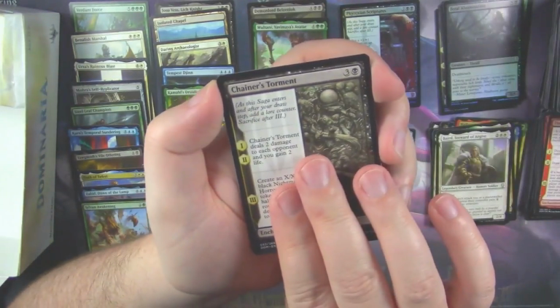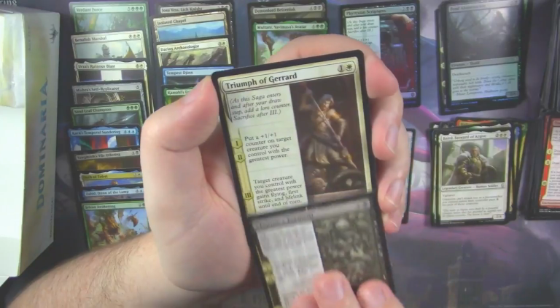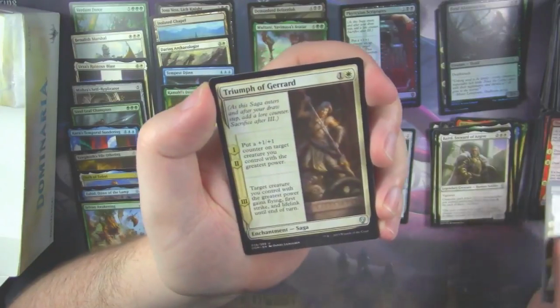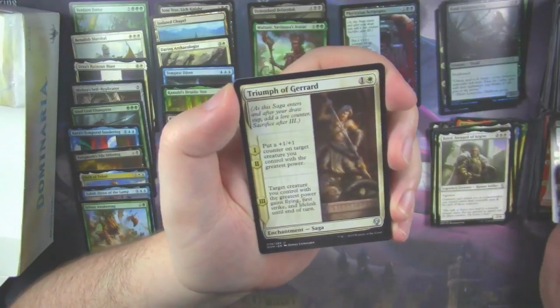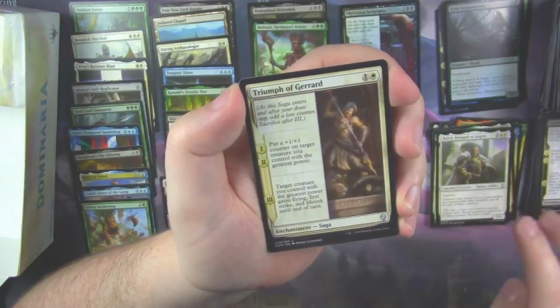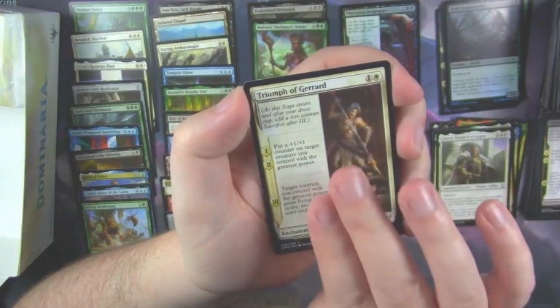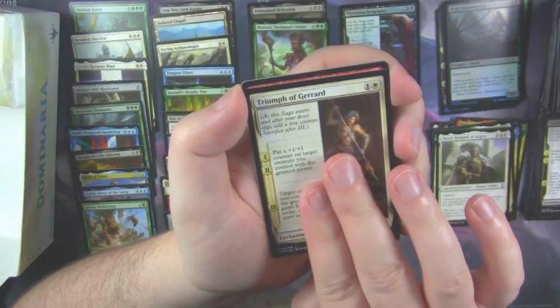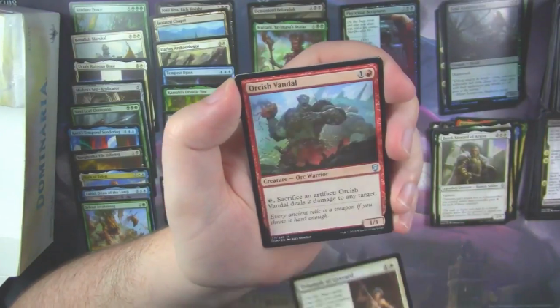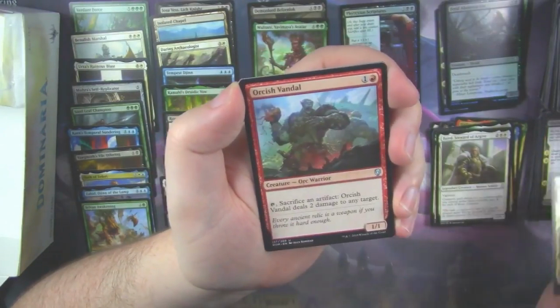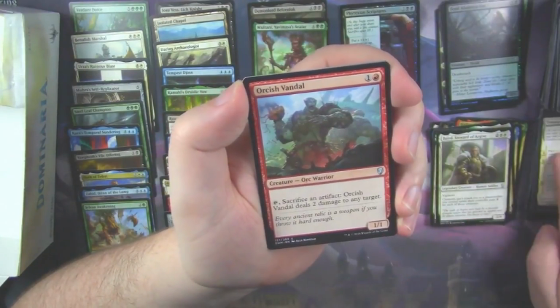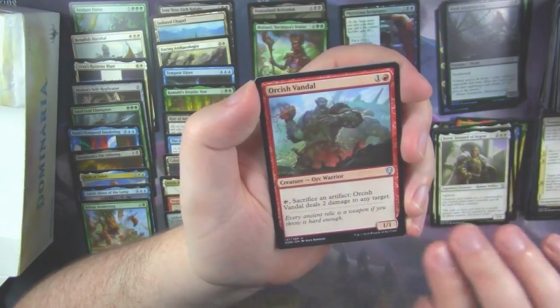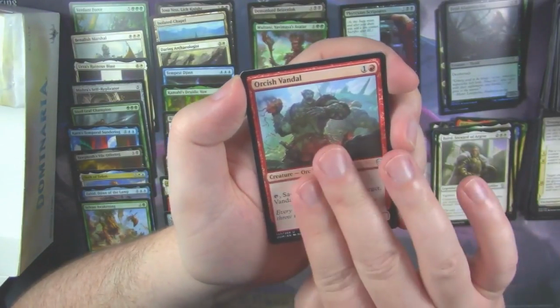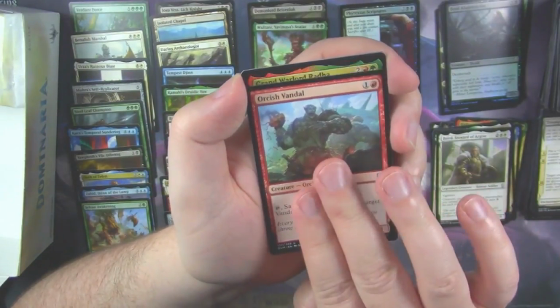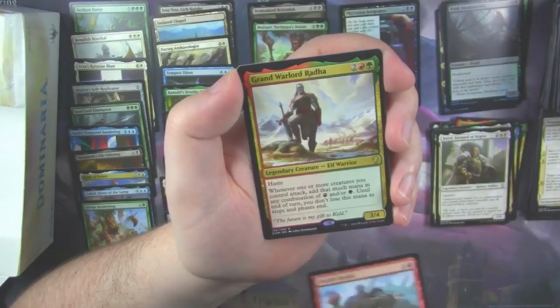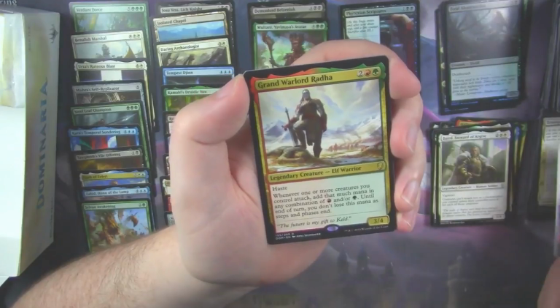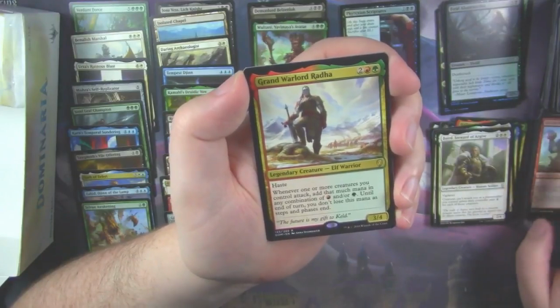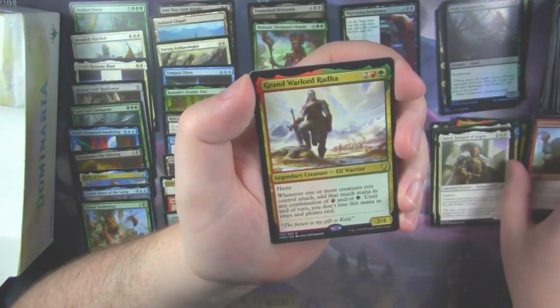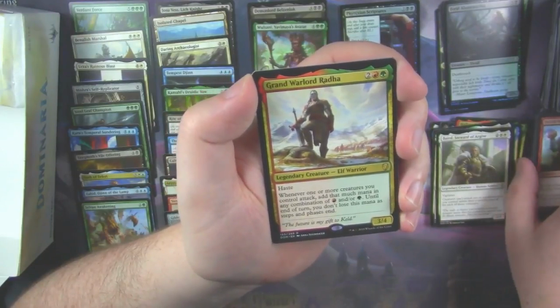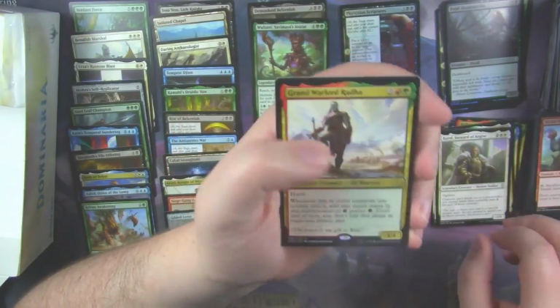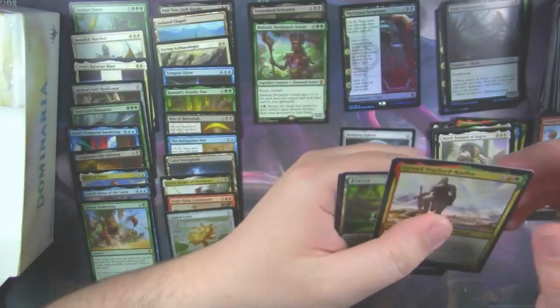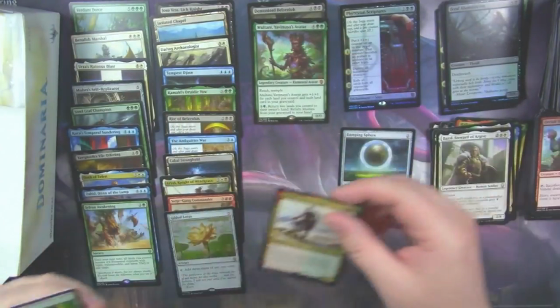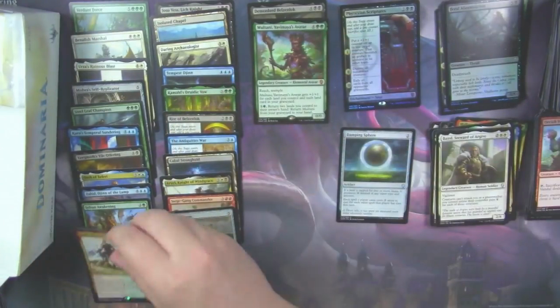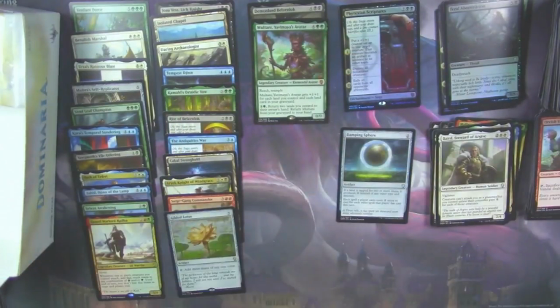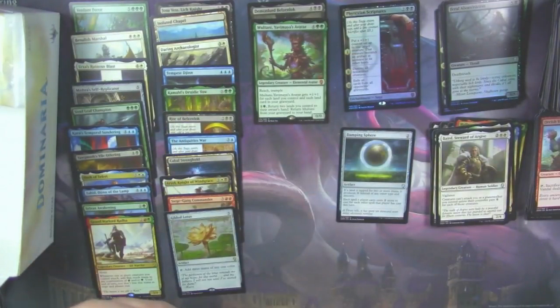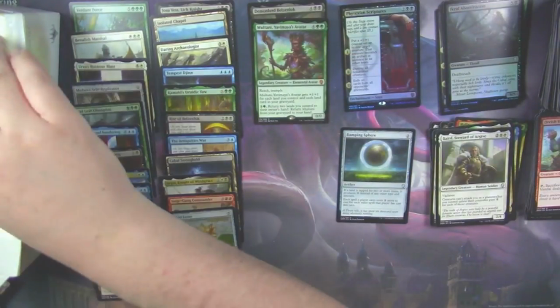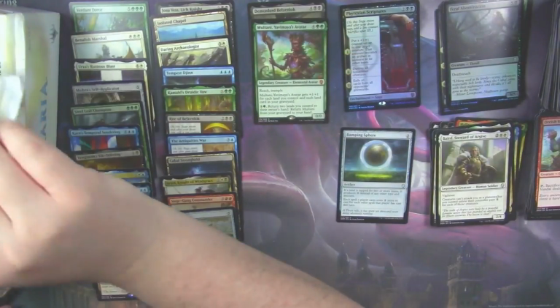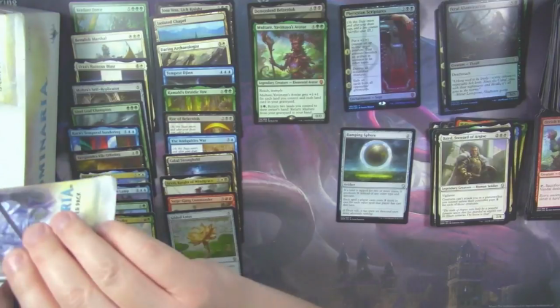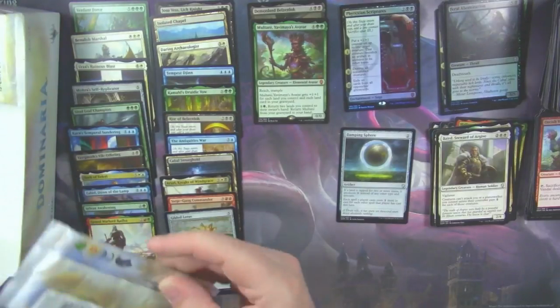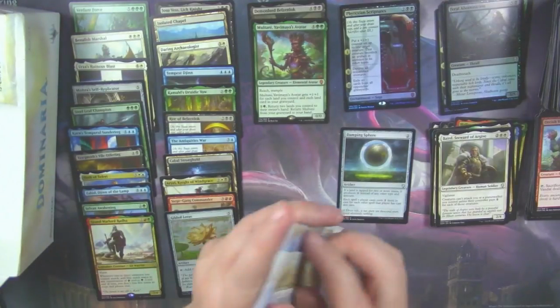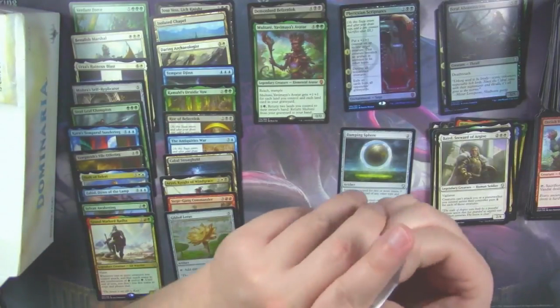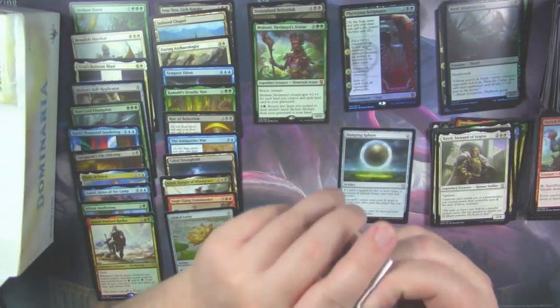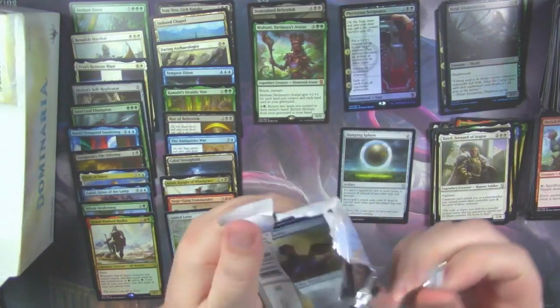Chainer's Torment. Triumph of Gerrard. Orcish Vandal — which means a Legendary Creature. And it is a Grand Warlord Radha. There you go. We're on to the last third of the box.